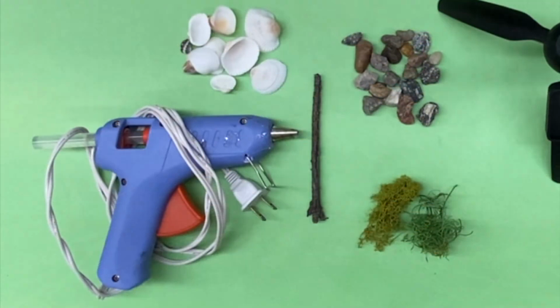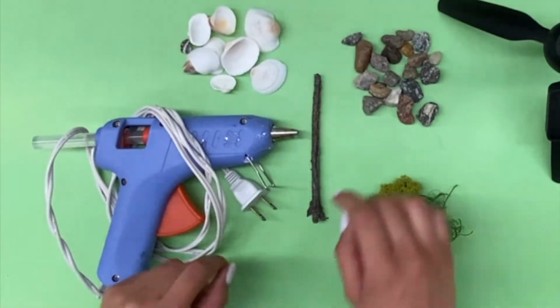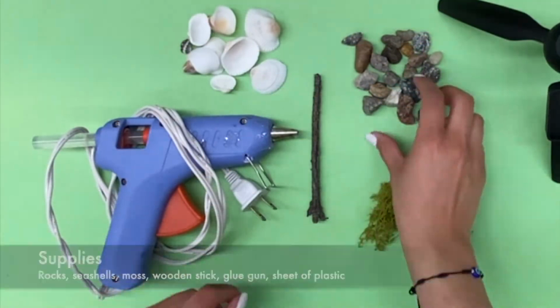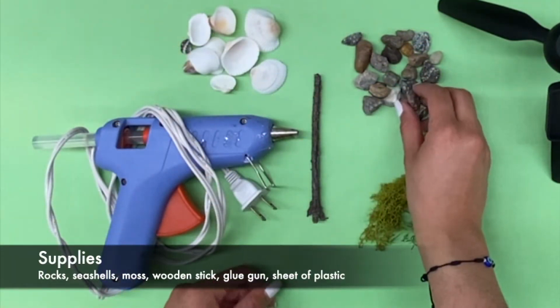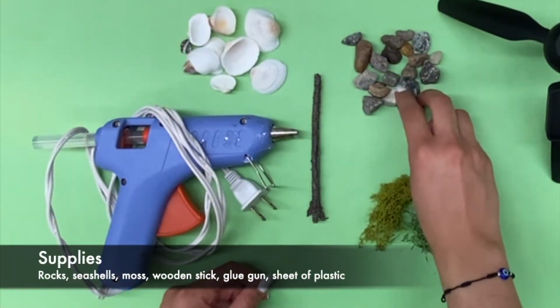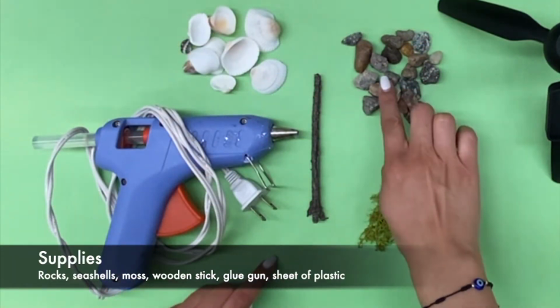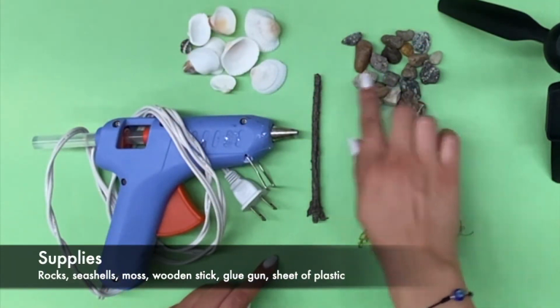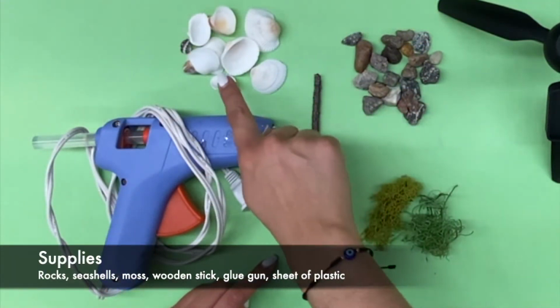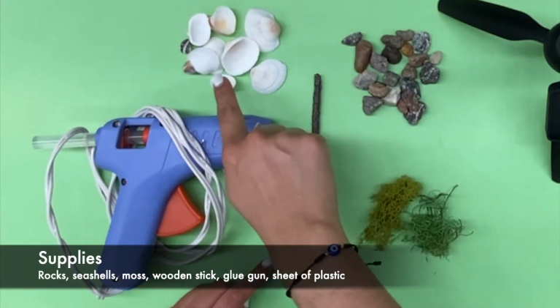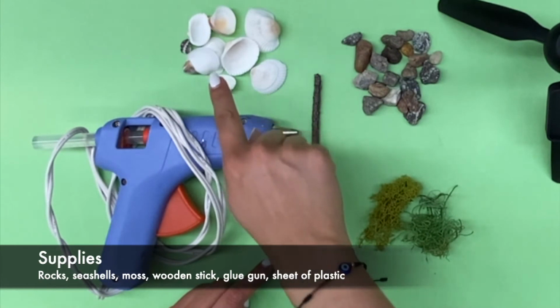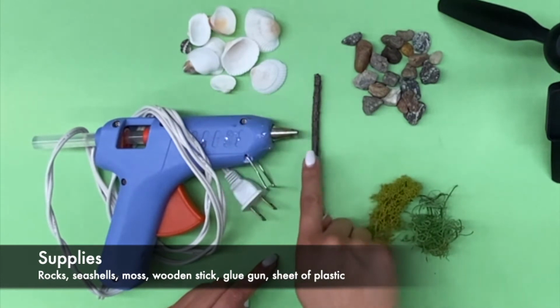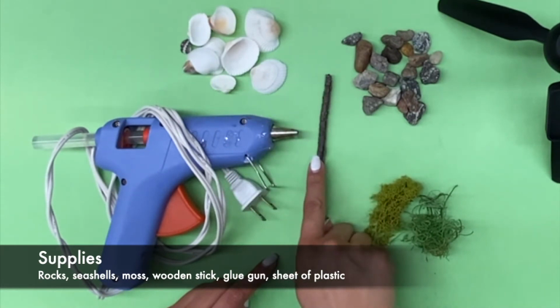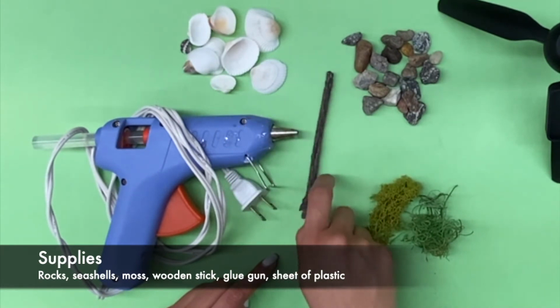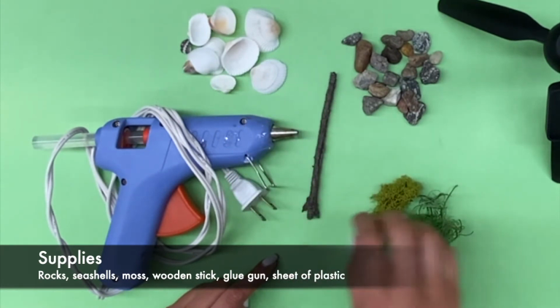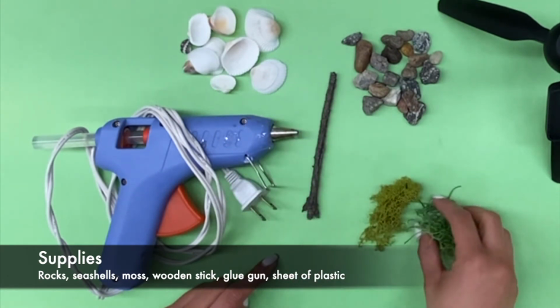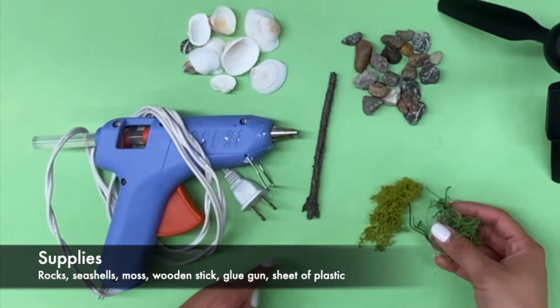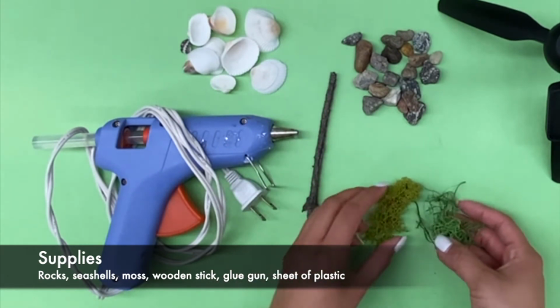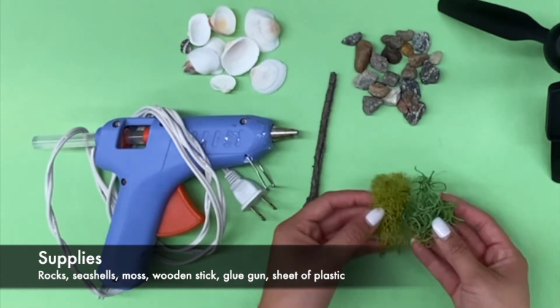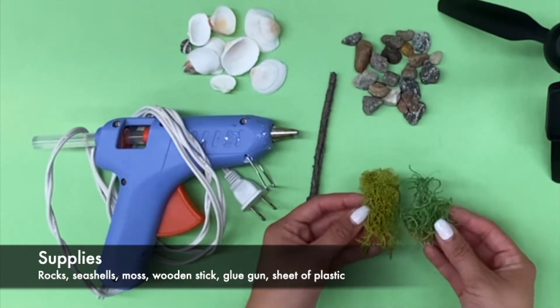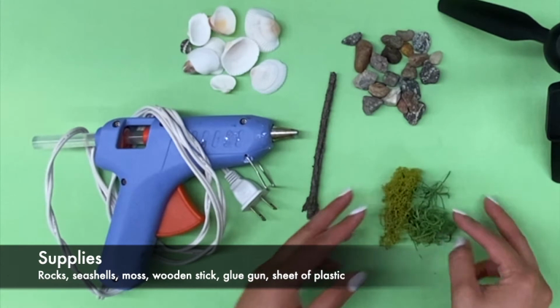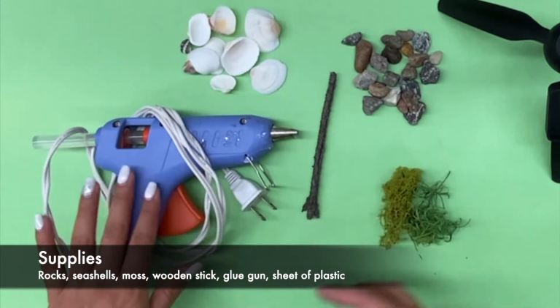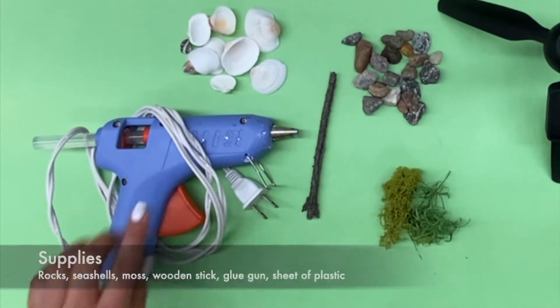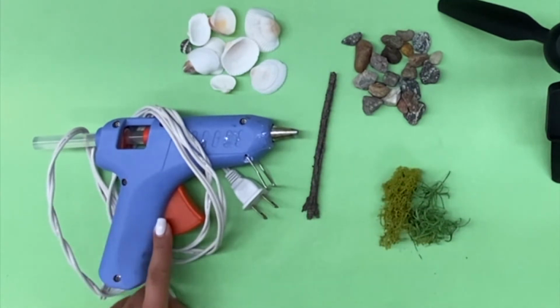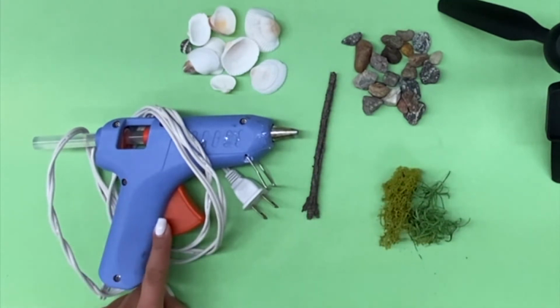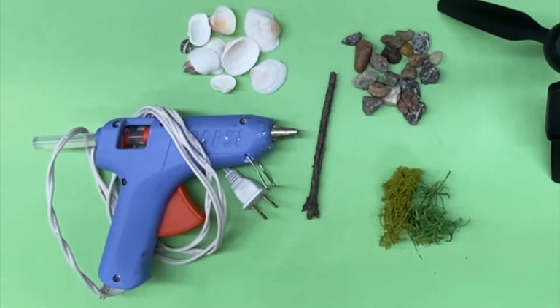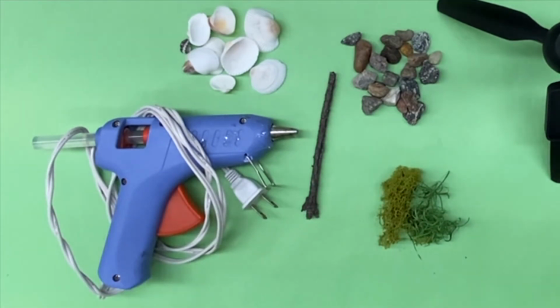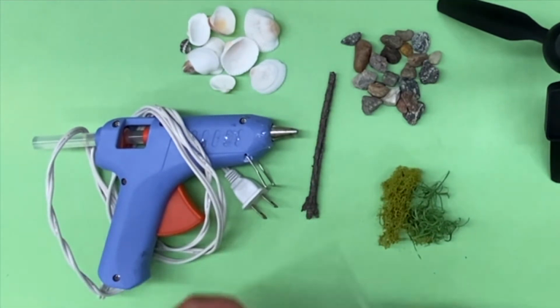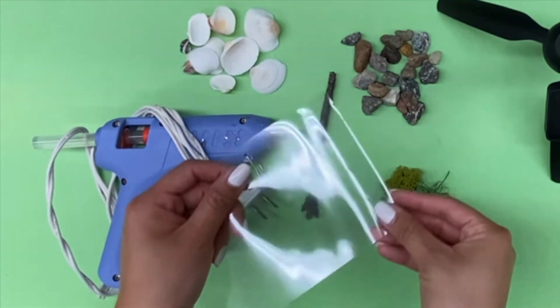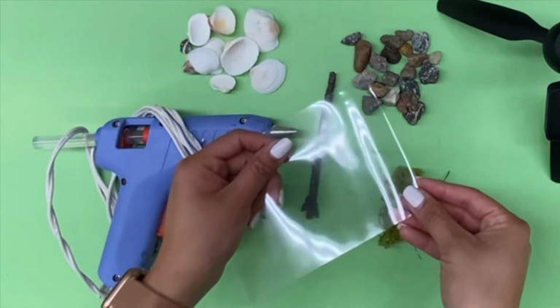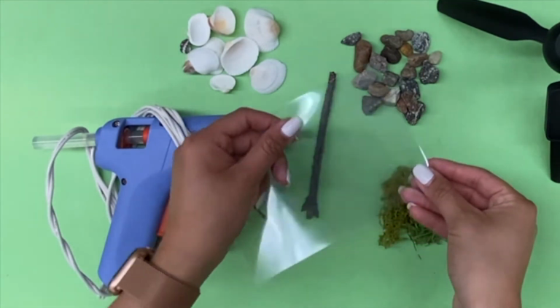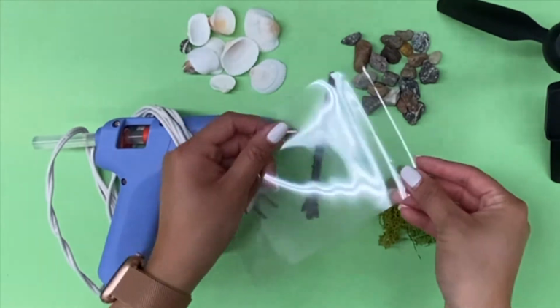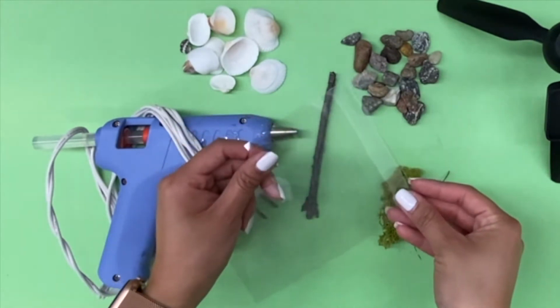Some supplies you'll be needing are small rocks, seashells, a wooden stick, some moss, a hot glue gun, and a thin plastic sheet you can use to glue your items on.